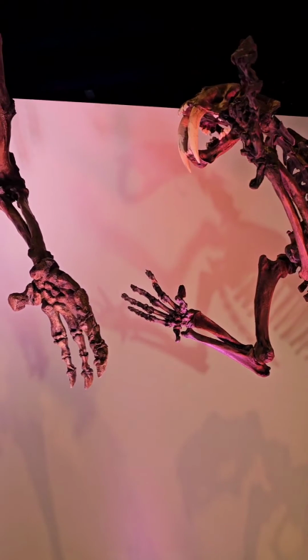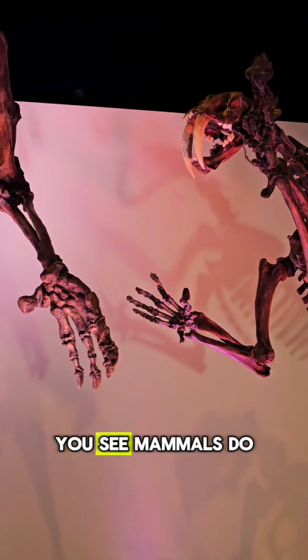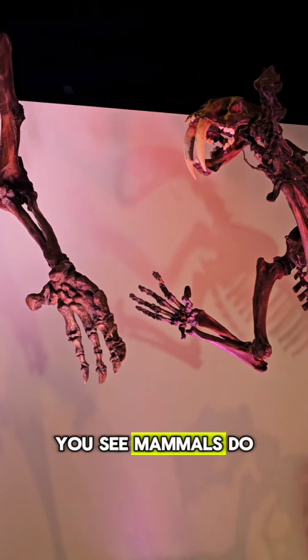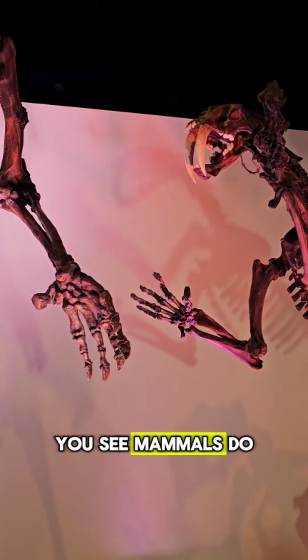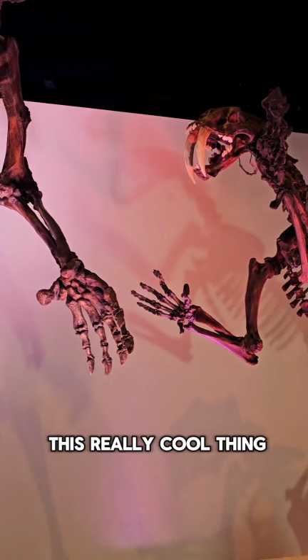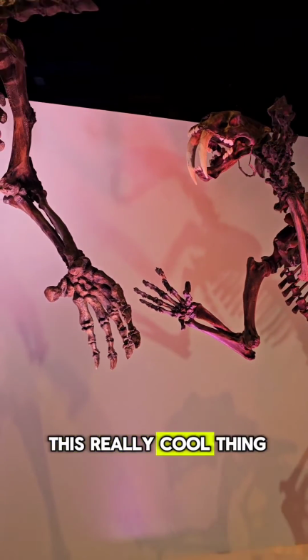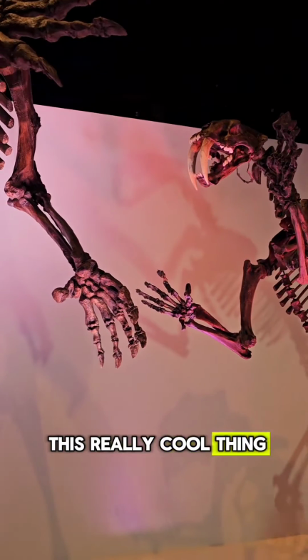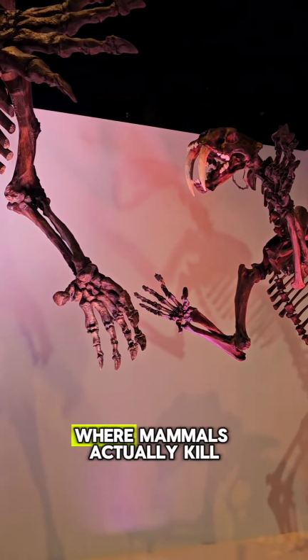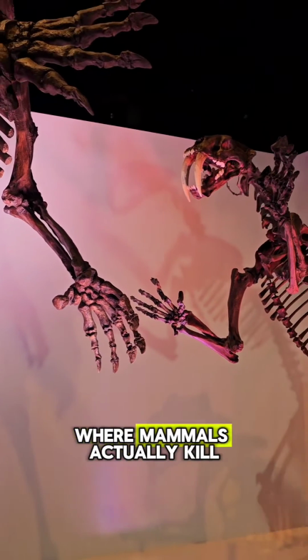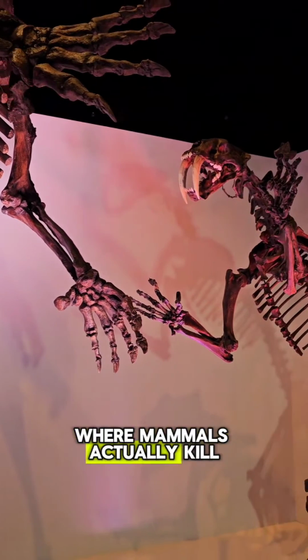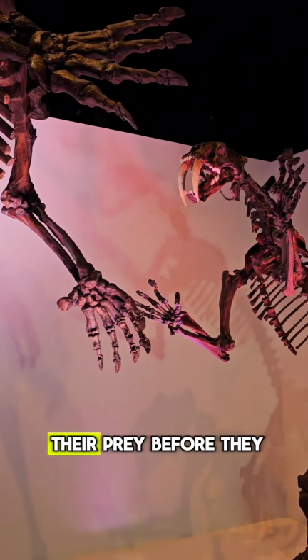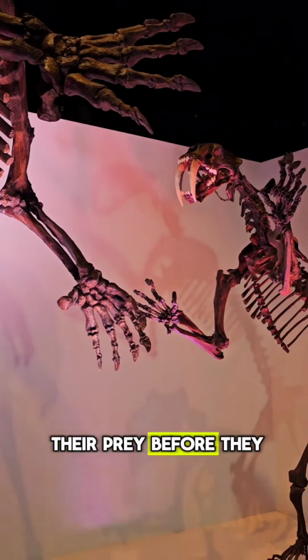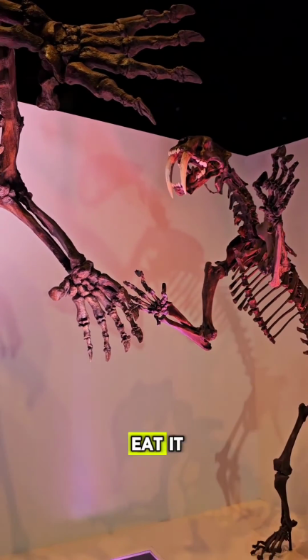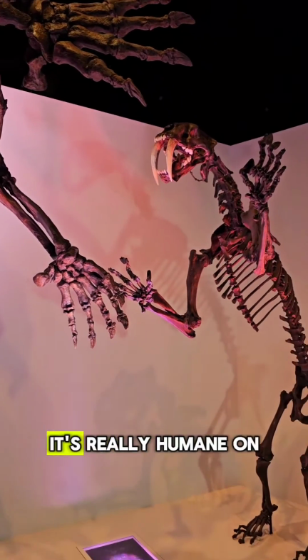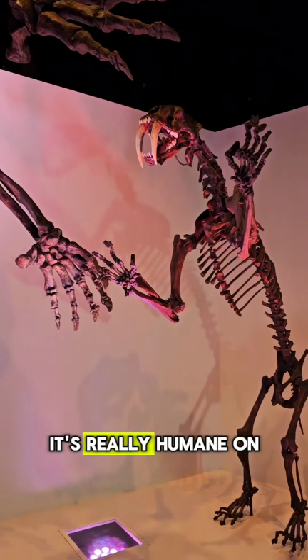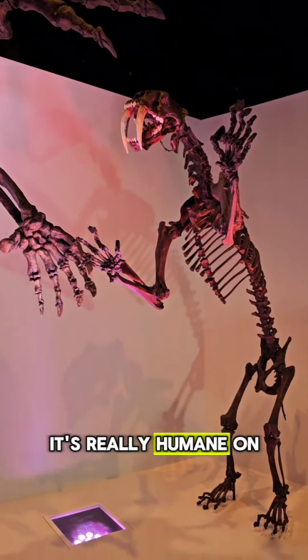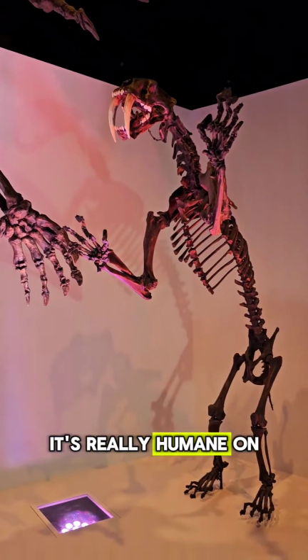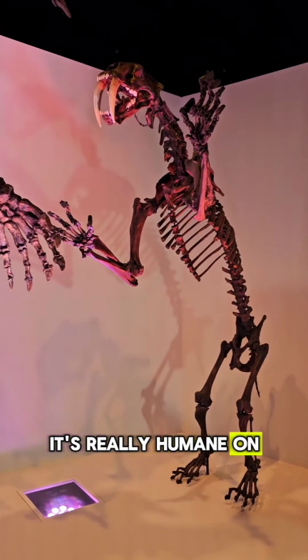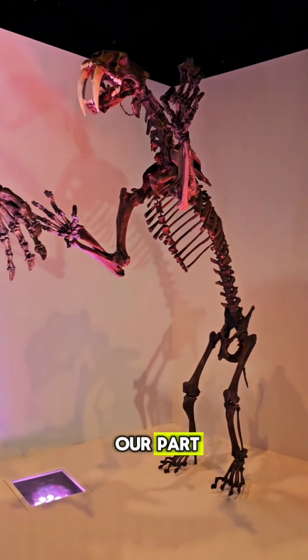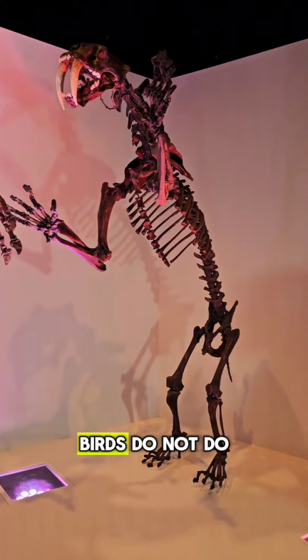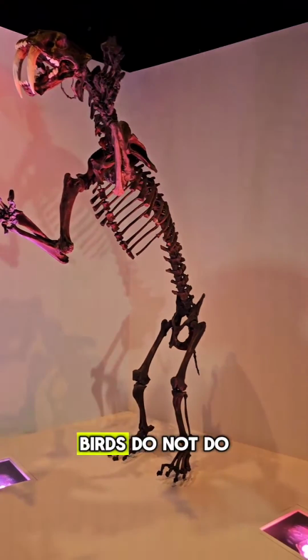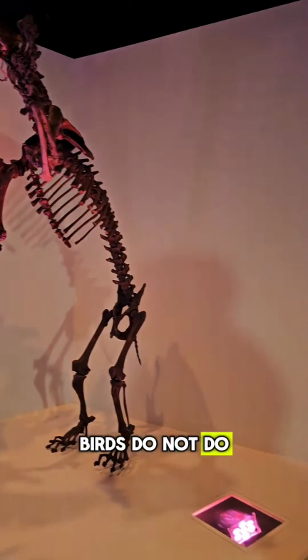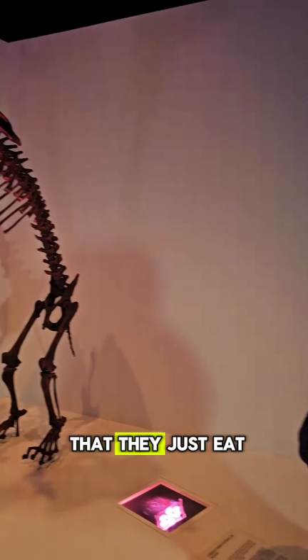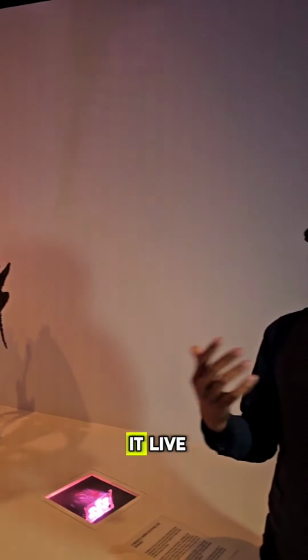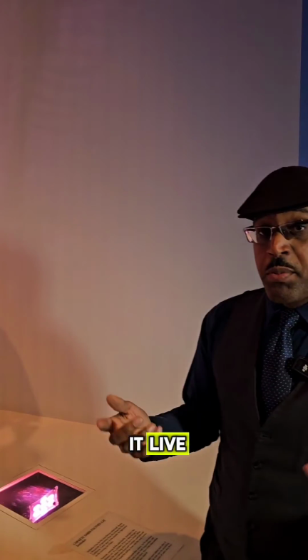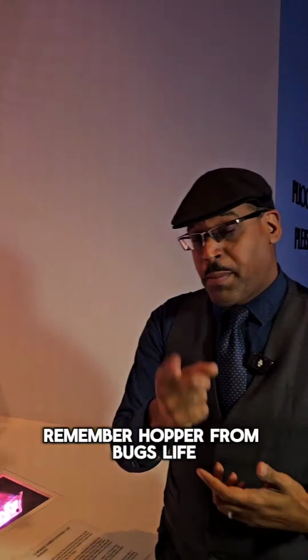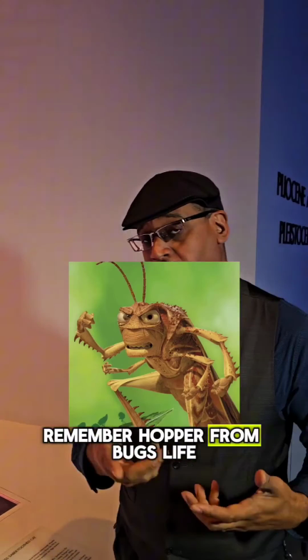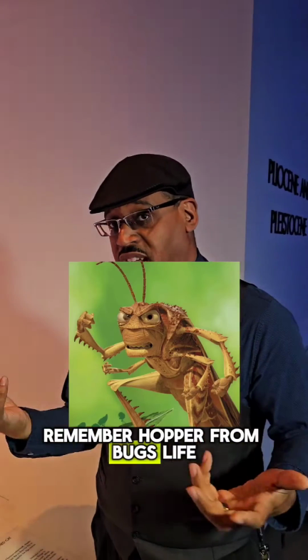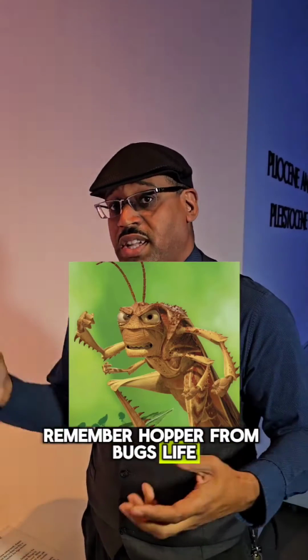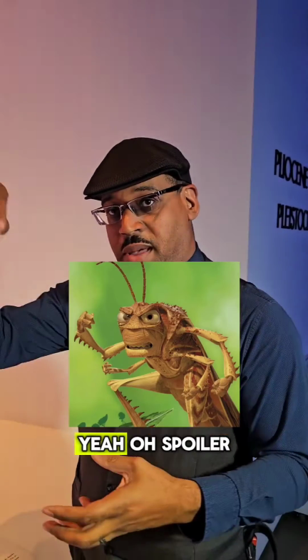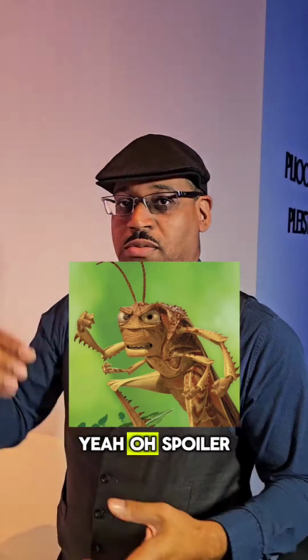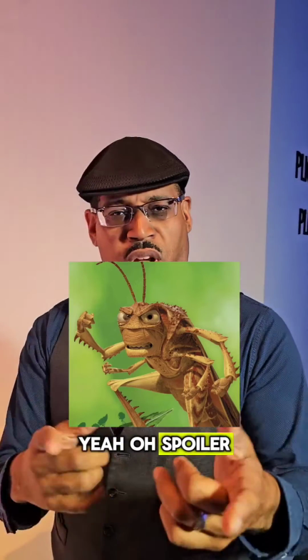Mammals do this really cool thing where they actually kill their prey before they eat it — it's very humane on our part. Birds do not do that; they just eat it live. Remember Hopper from A Bug's Life? Spoiler.